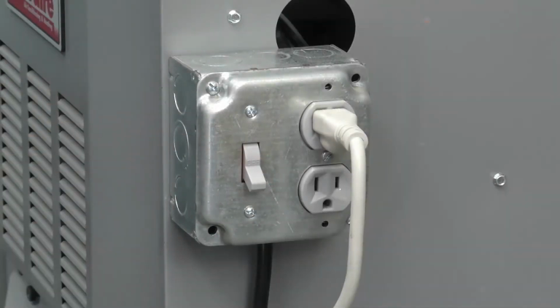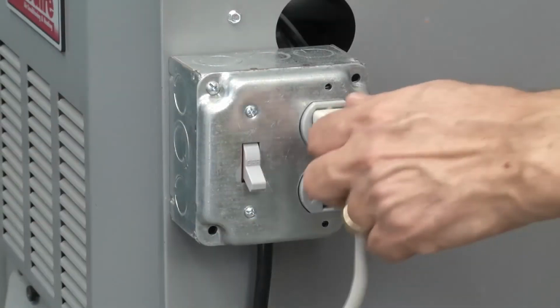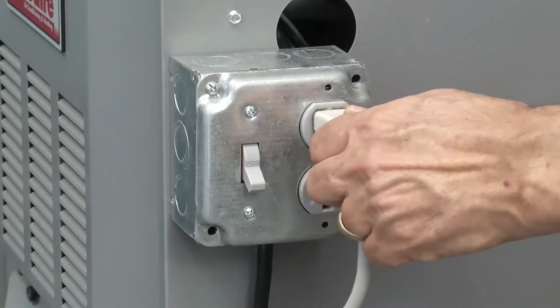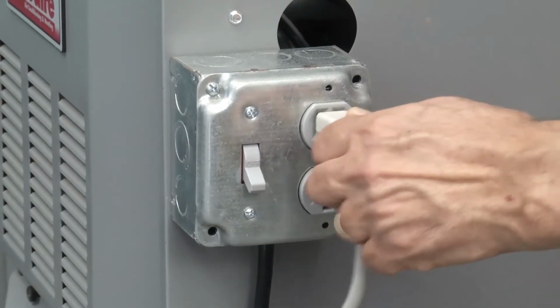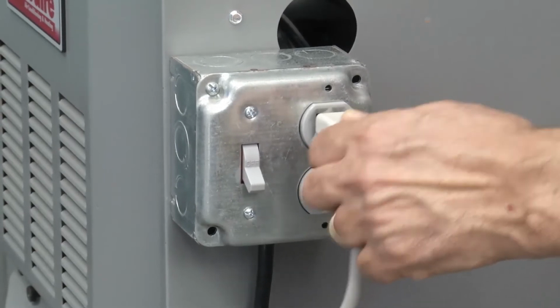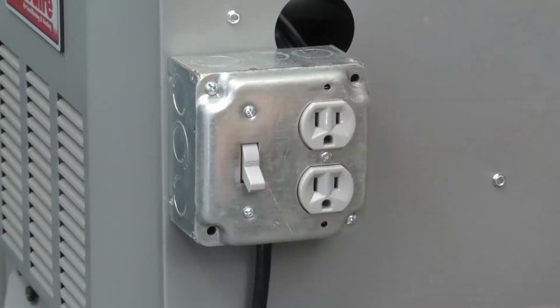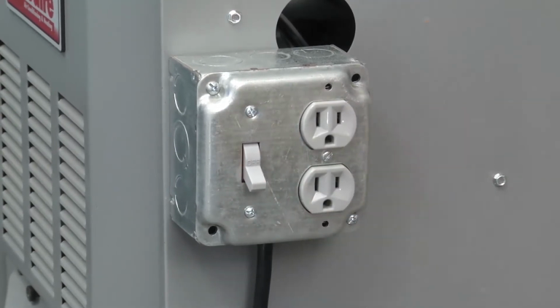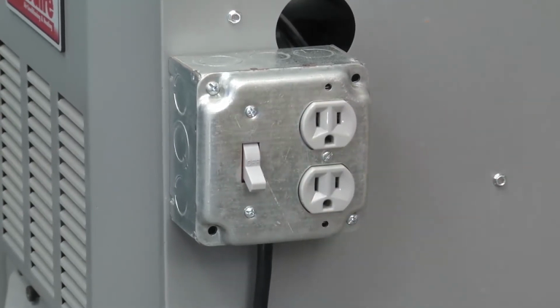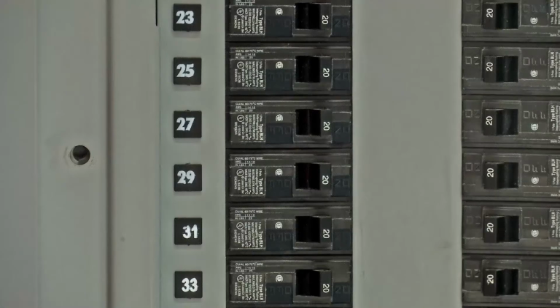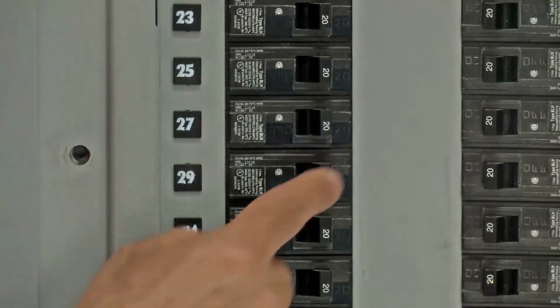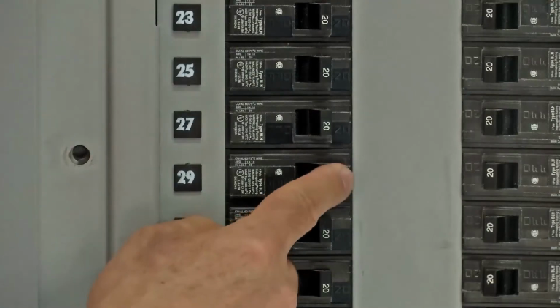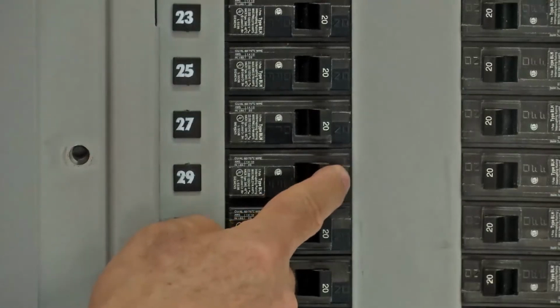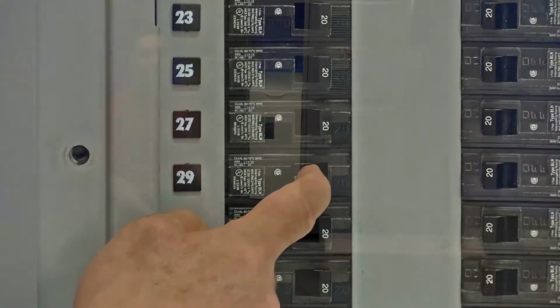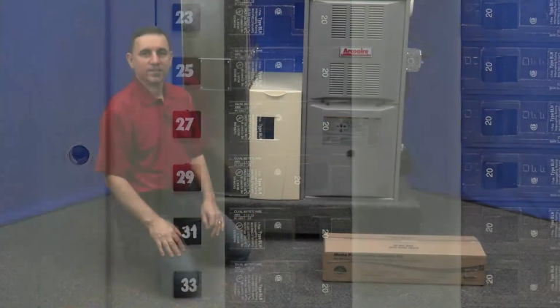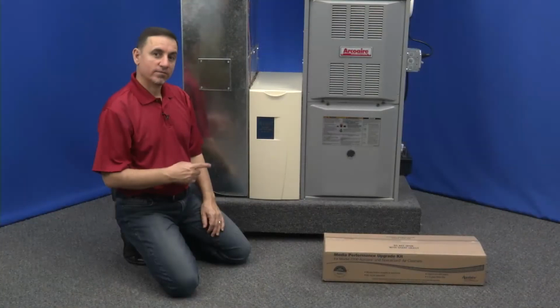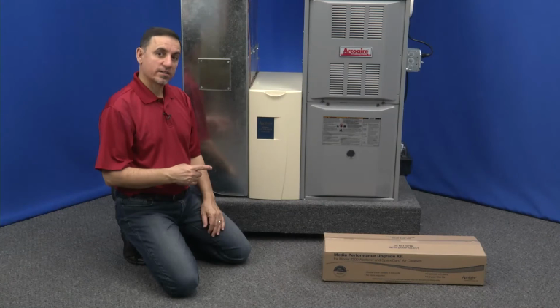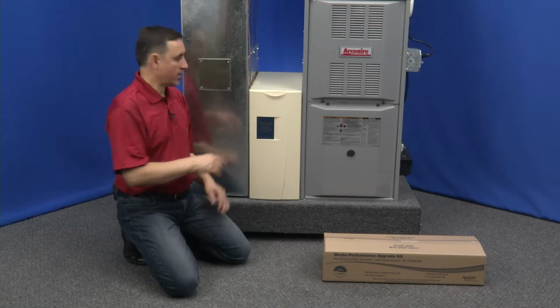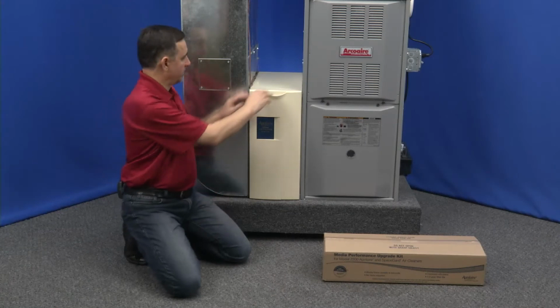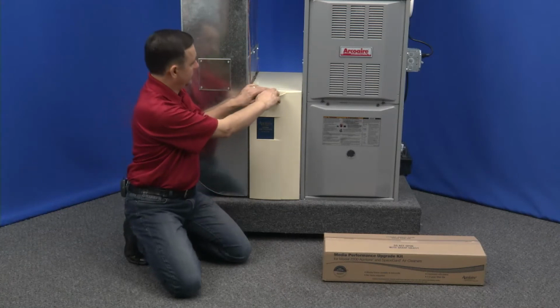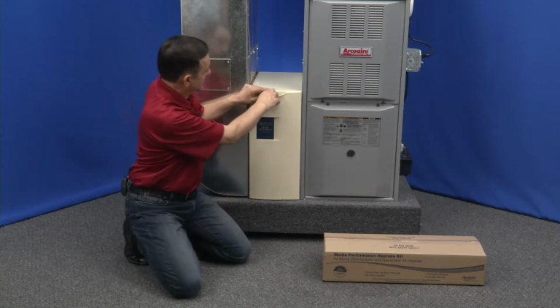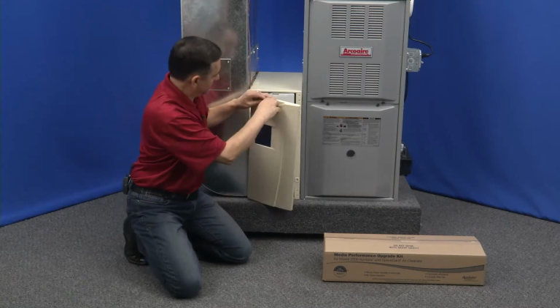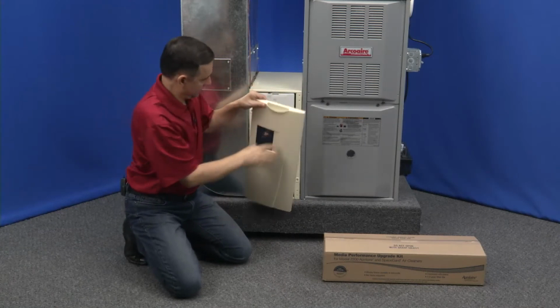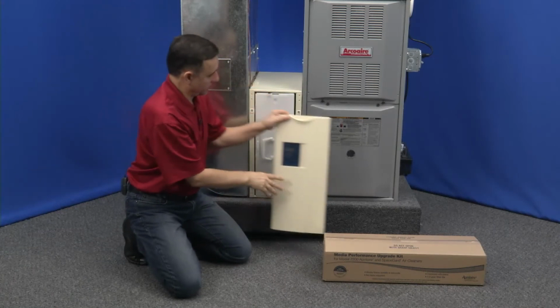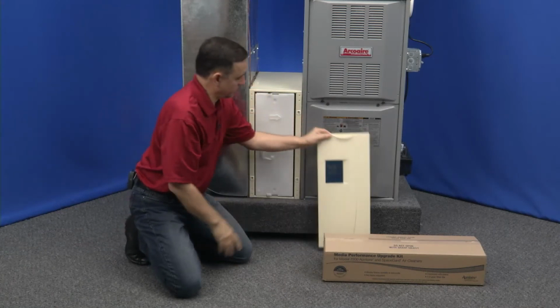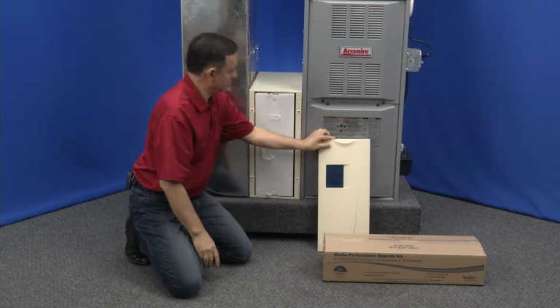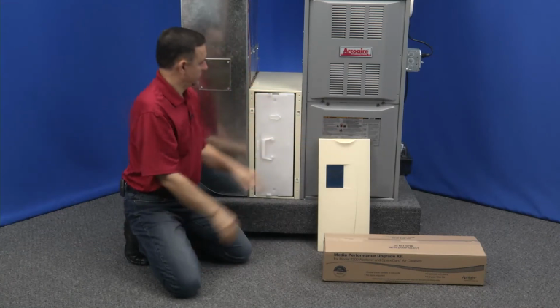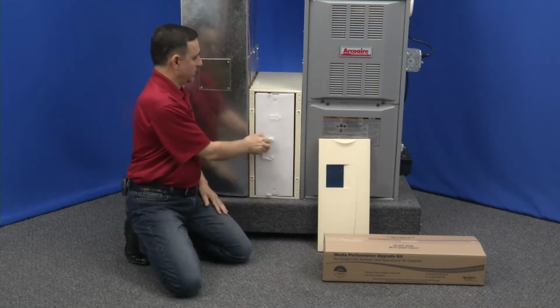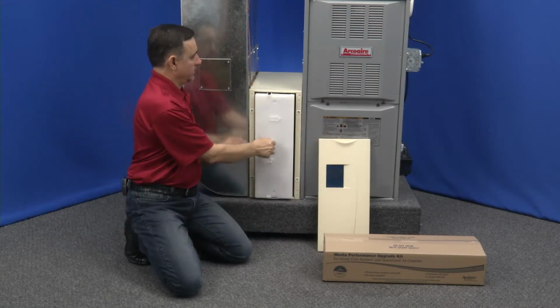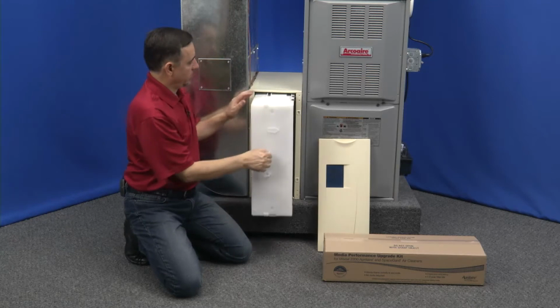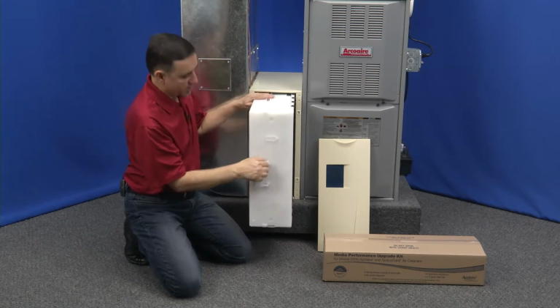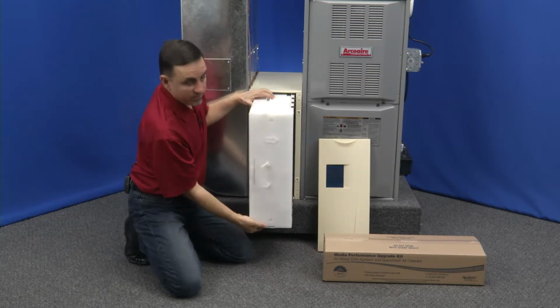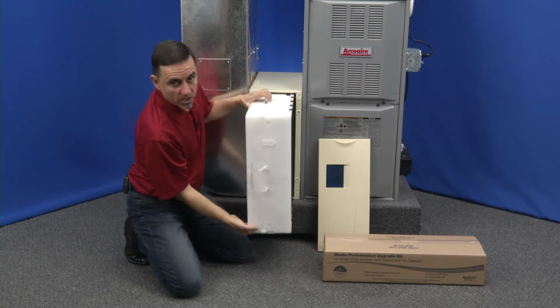Be sure to turn the power off before performing any maintenance. Let's take the door off and slide out the filter box.